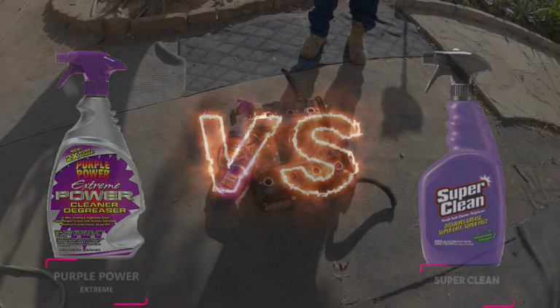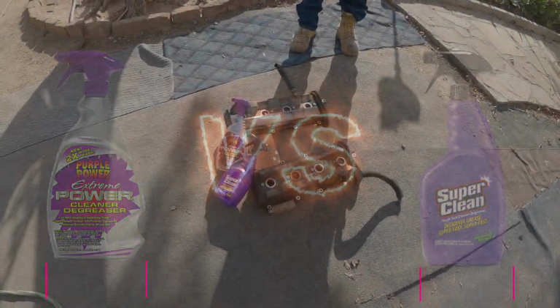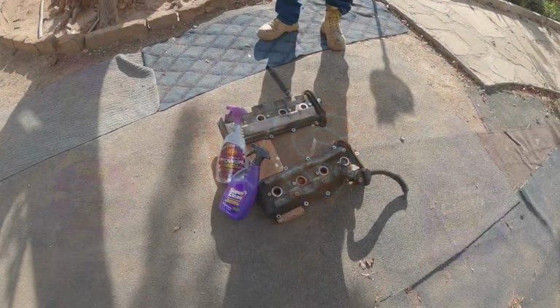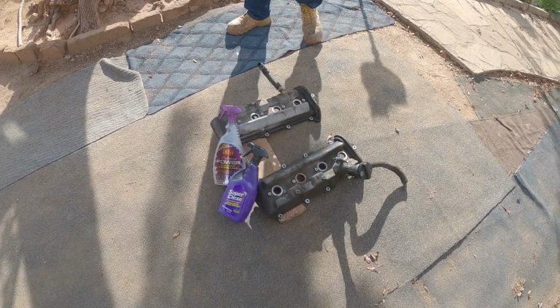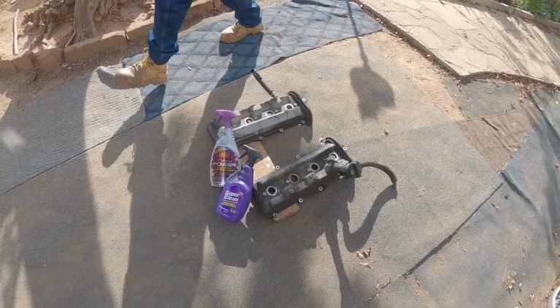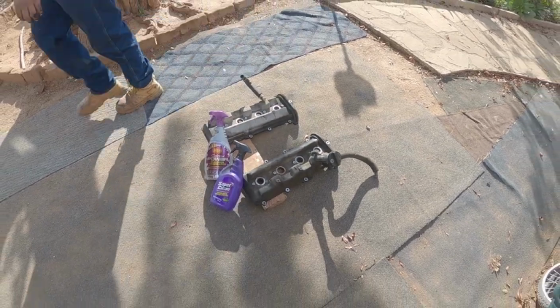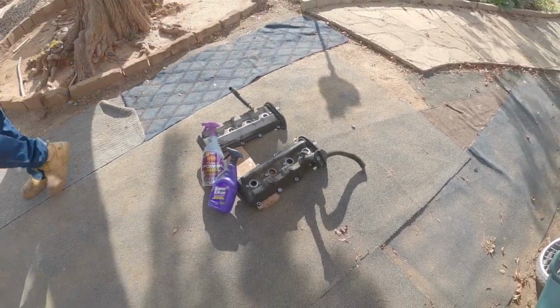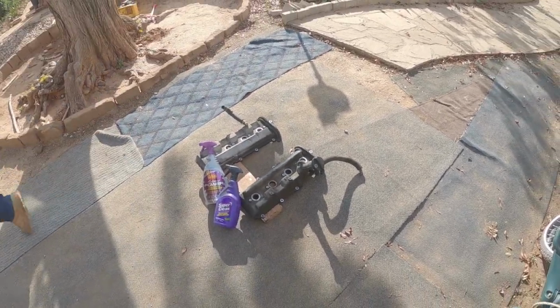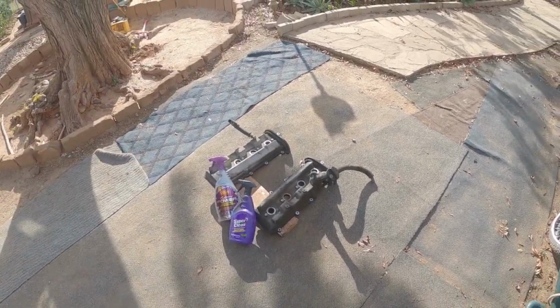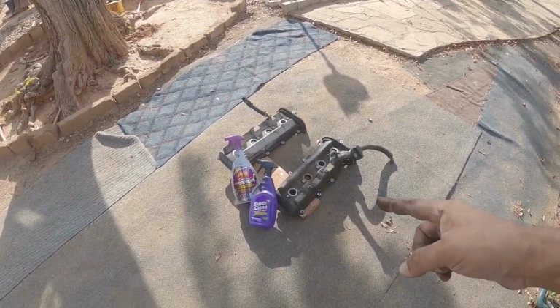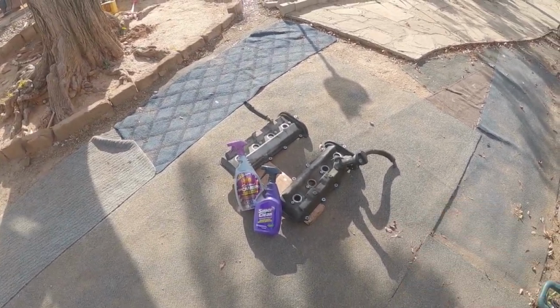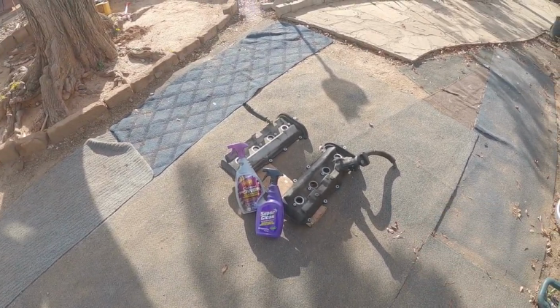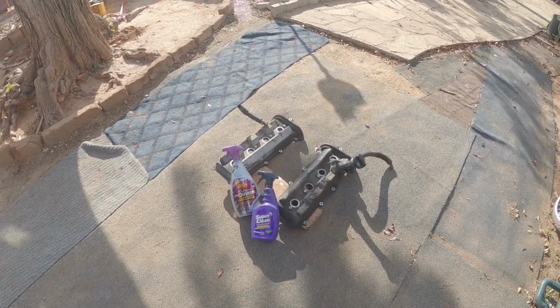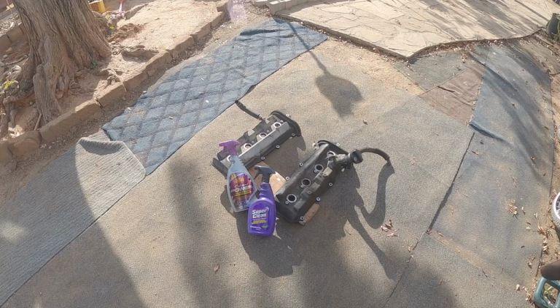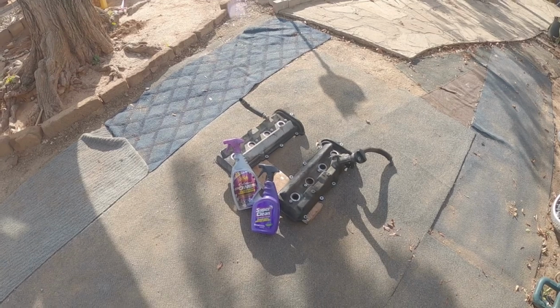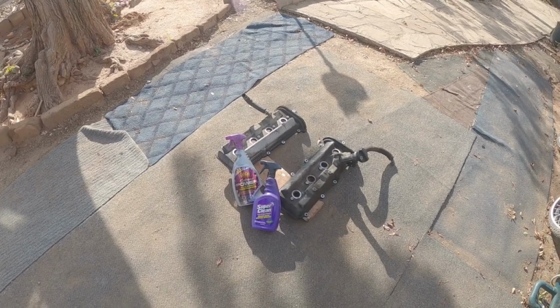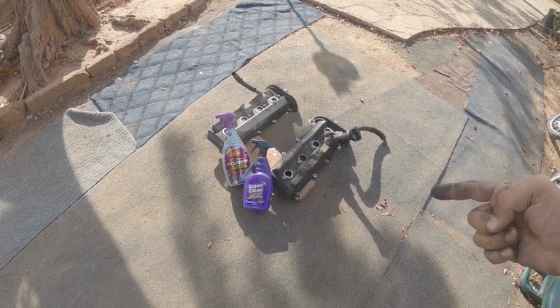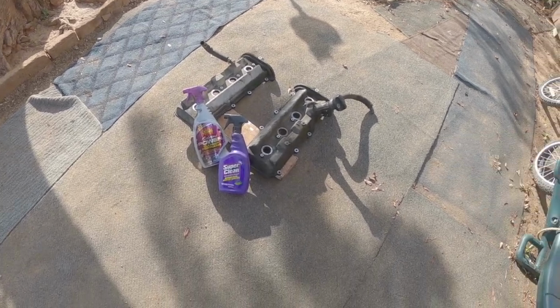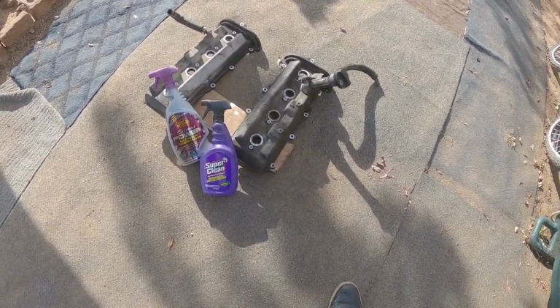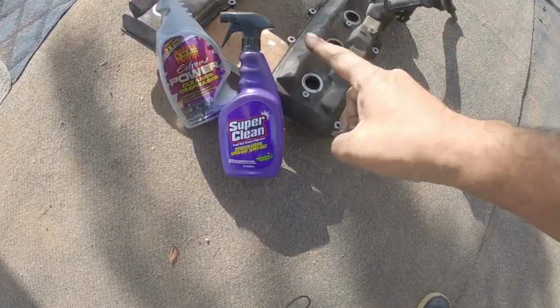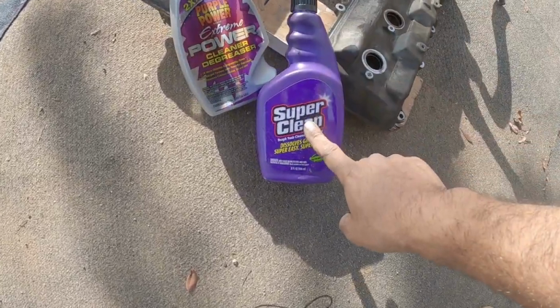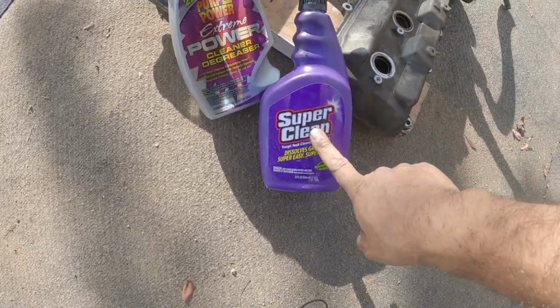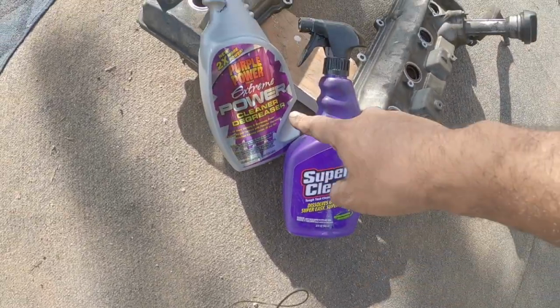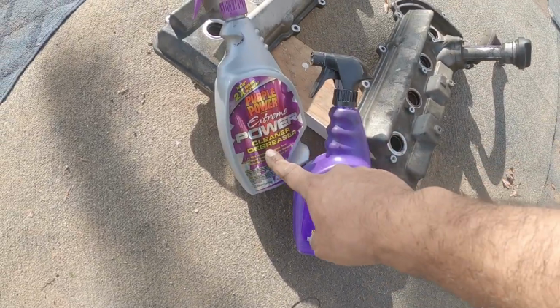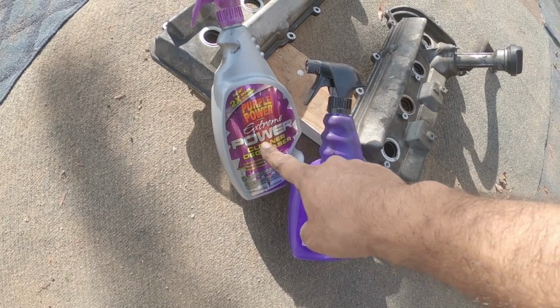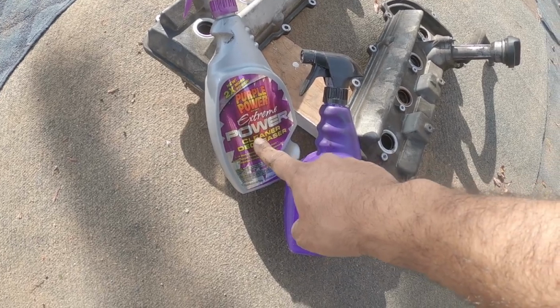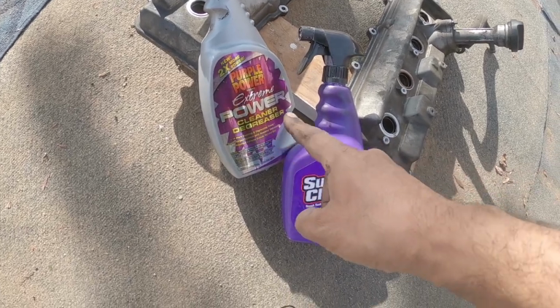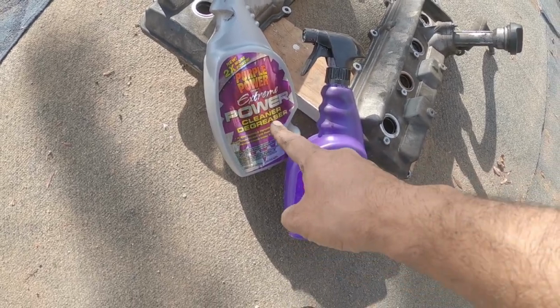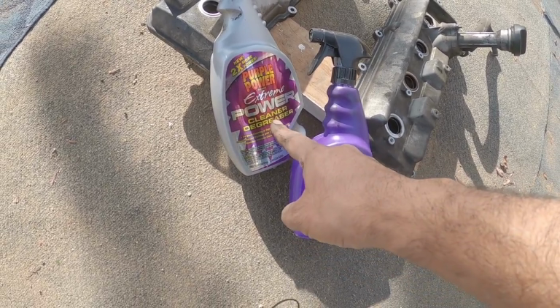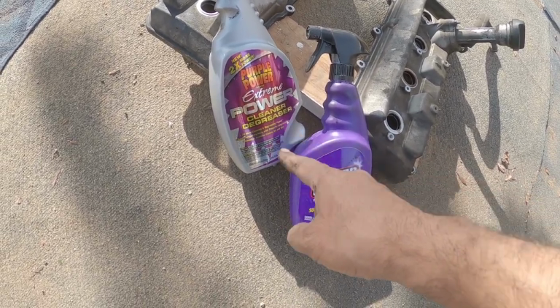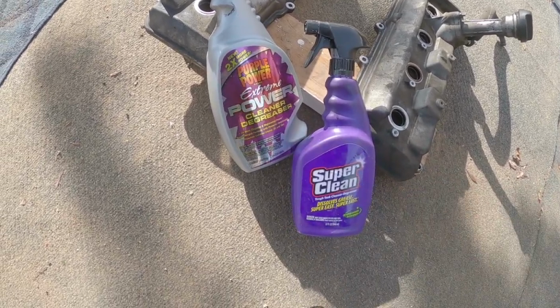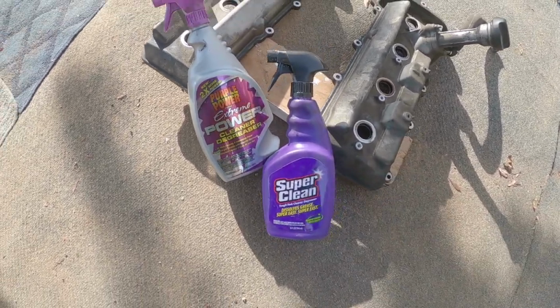Alright, thanks for tuning in on this episode of Pinchao's Garage. And on today's episode, who will come victorious? We got Super Clean, and we got the new Purple Power Extreme Power, alright?